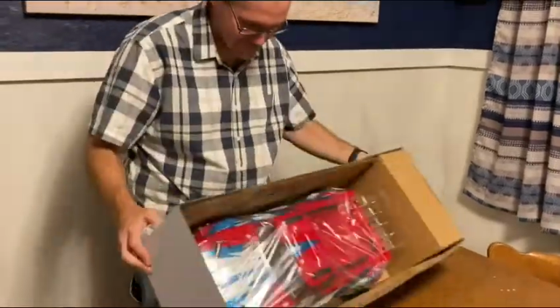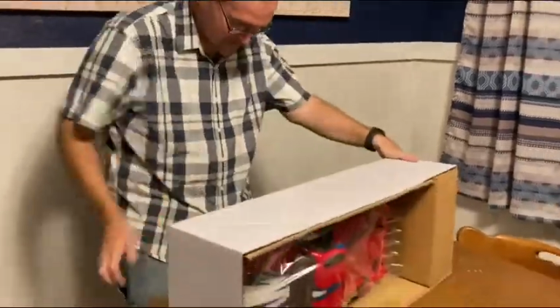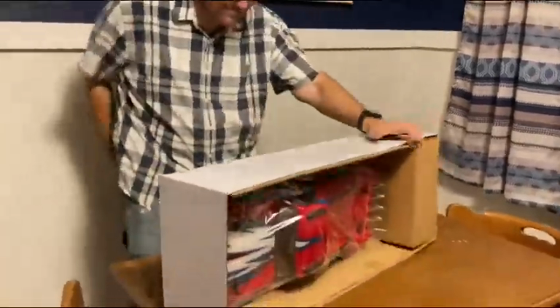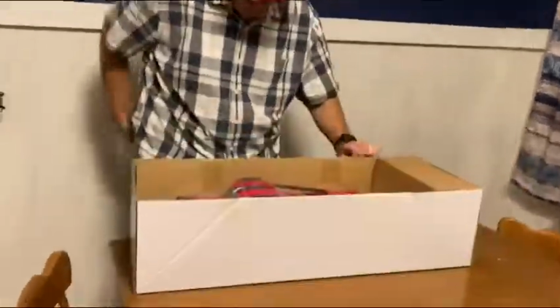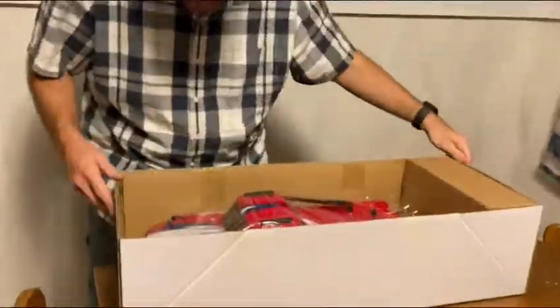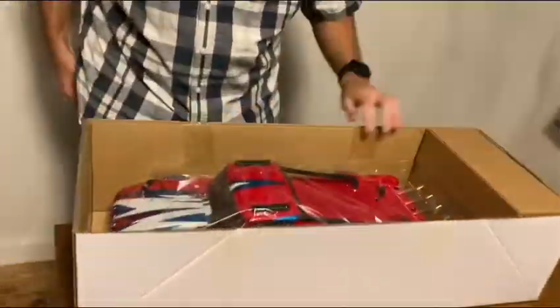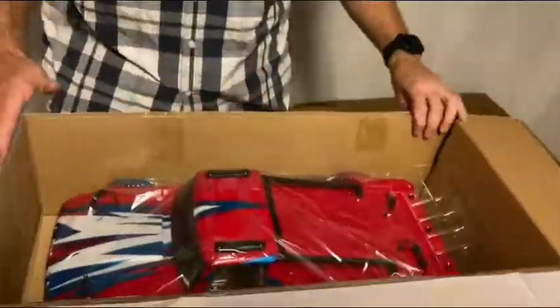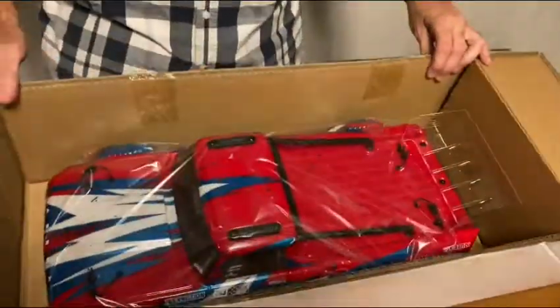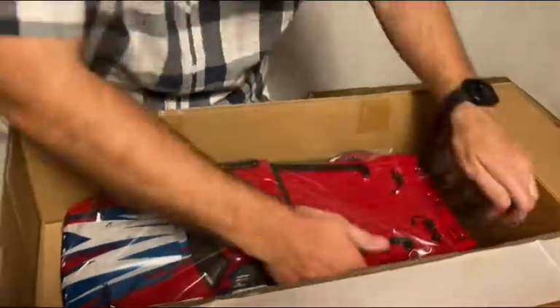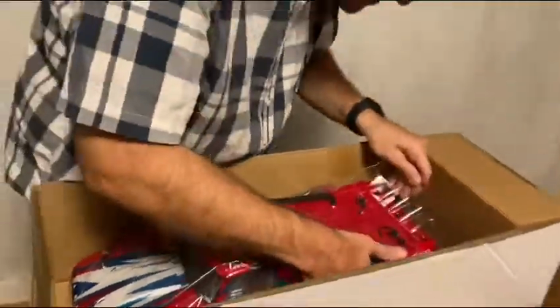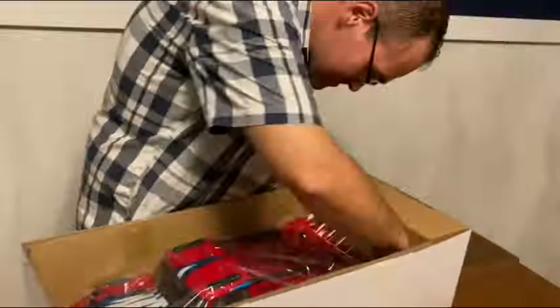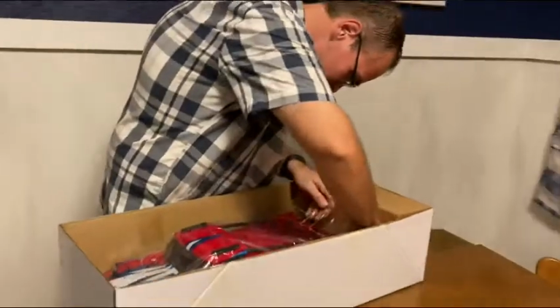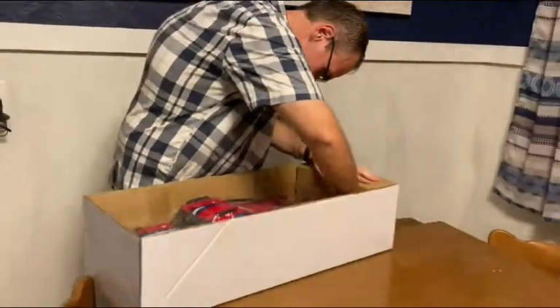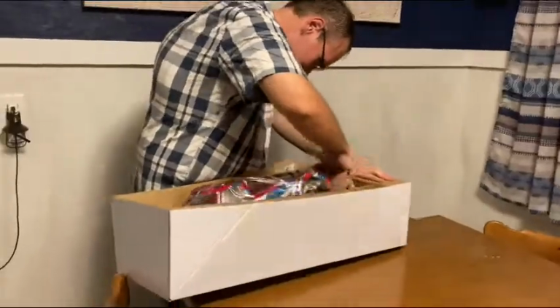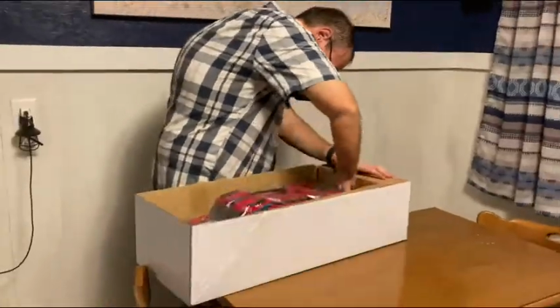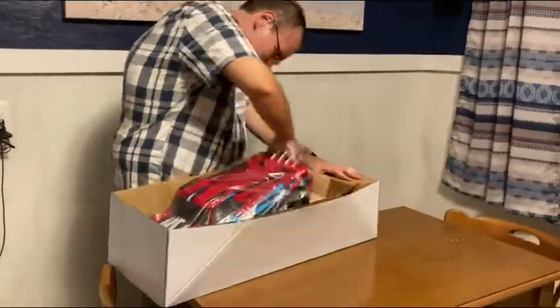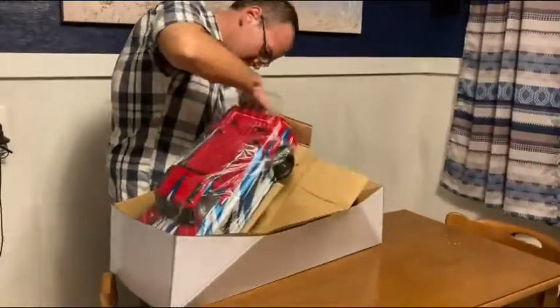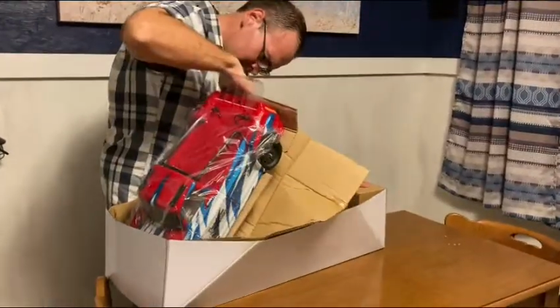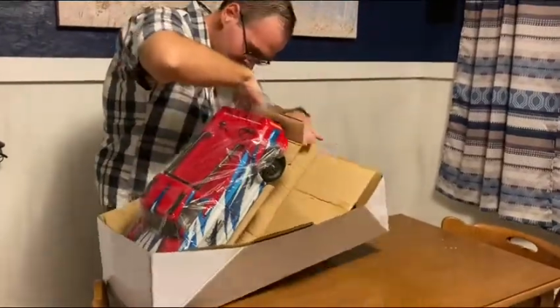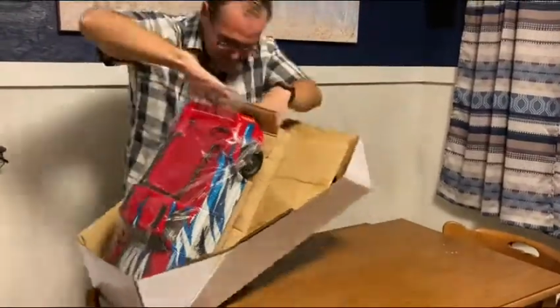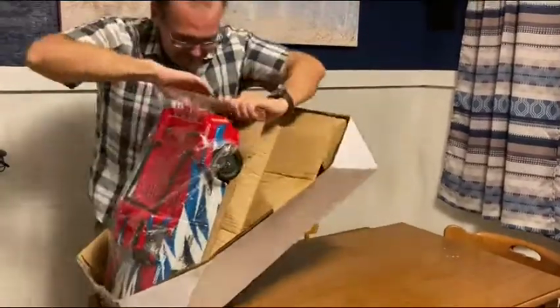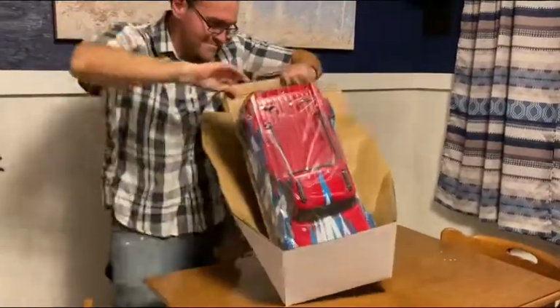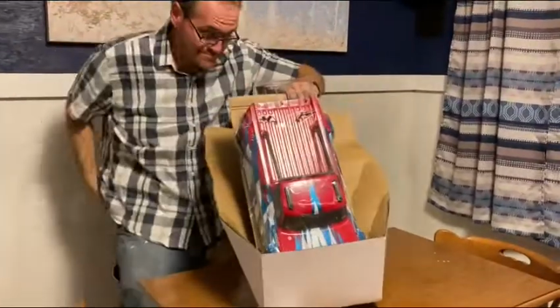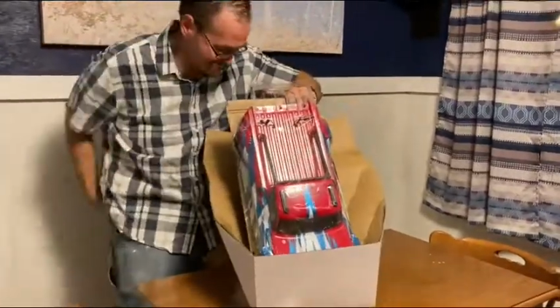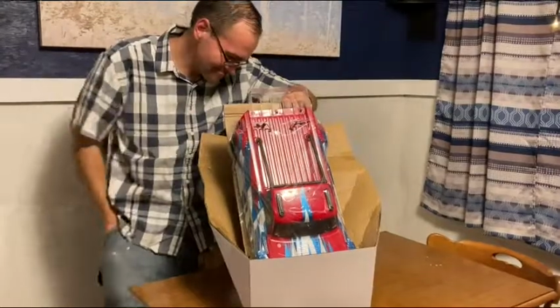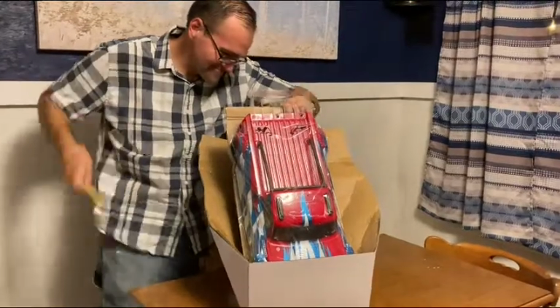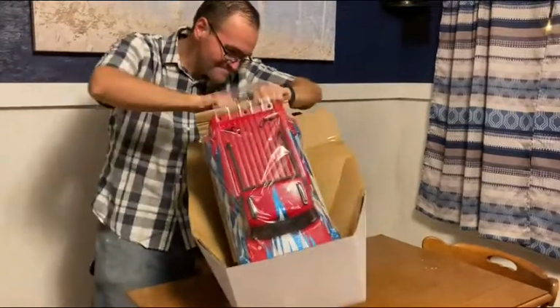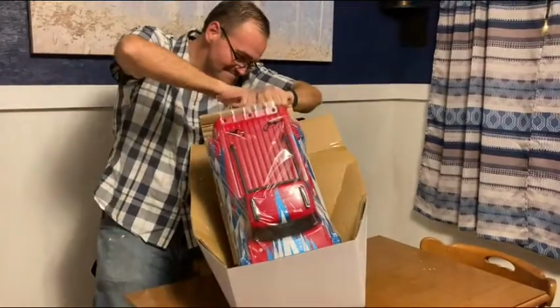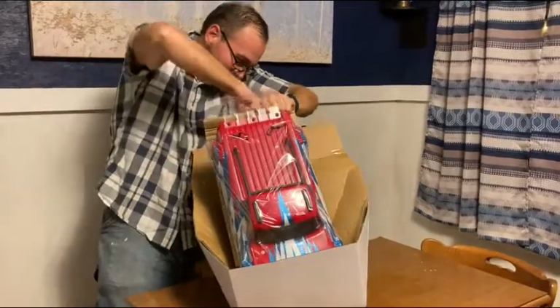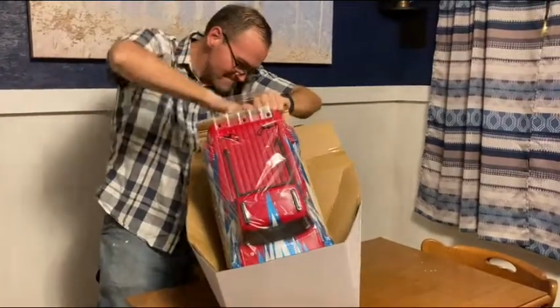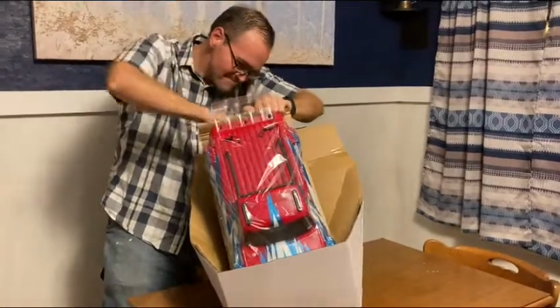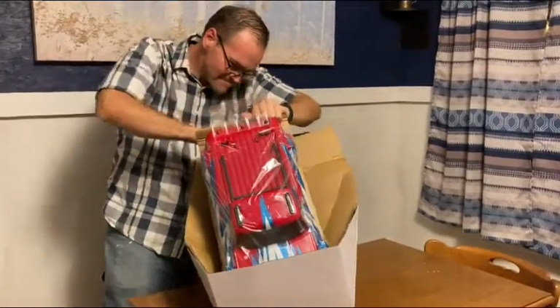I was not ready for this thing to be taped down like it was, so it took a little bit longer than I wanted to cut it out — but I got it eventually, and that body looks absolutely sick.